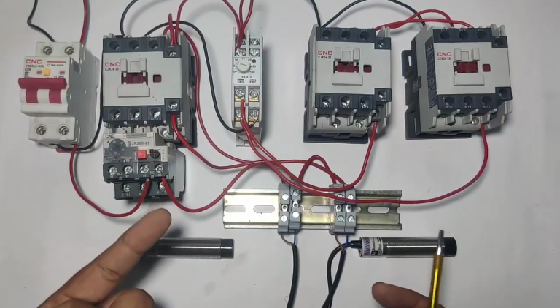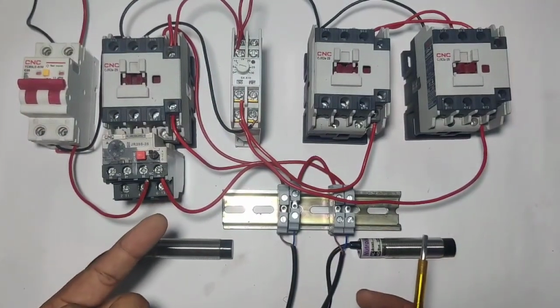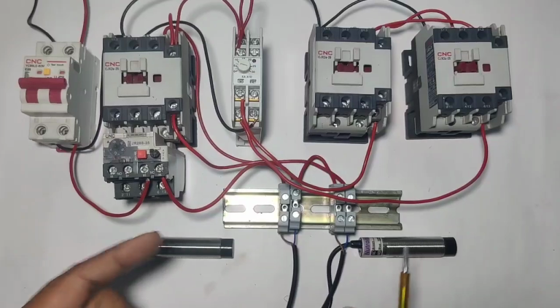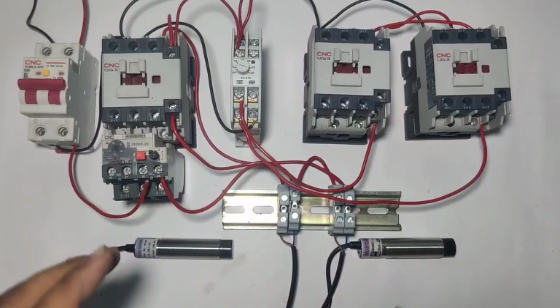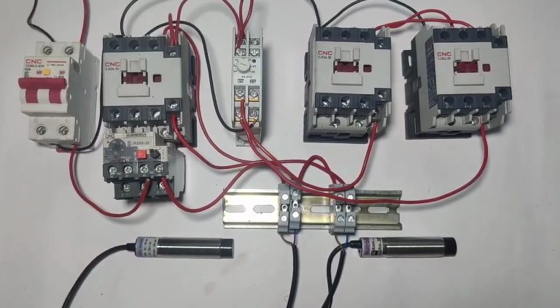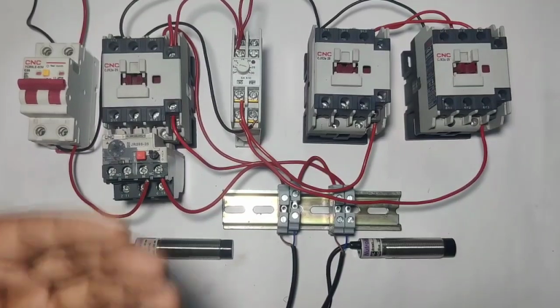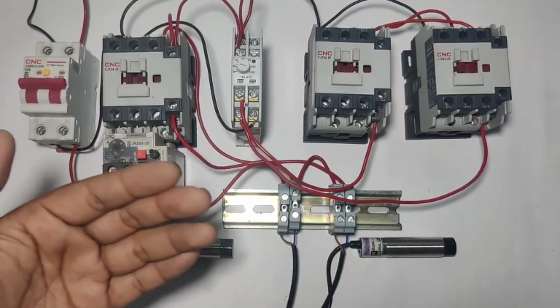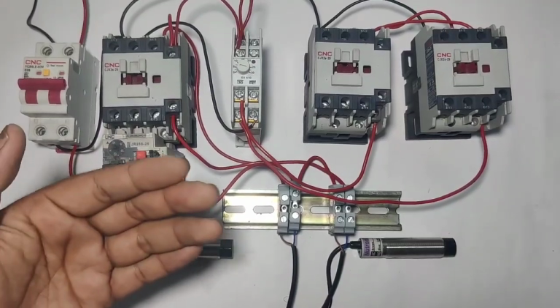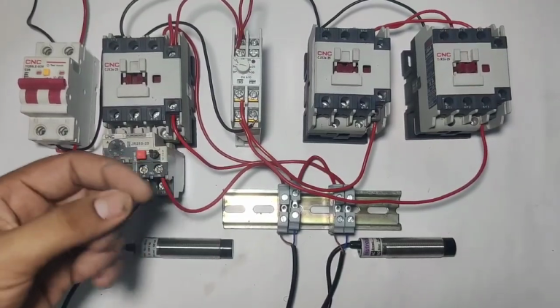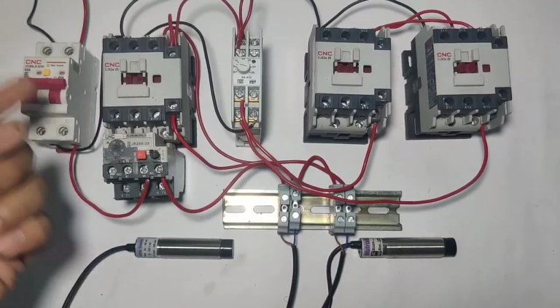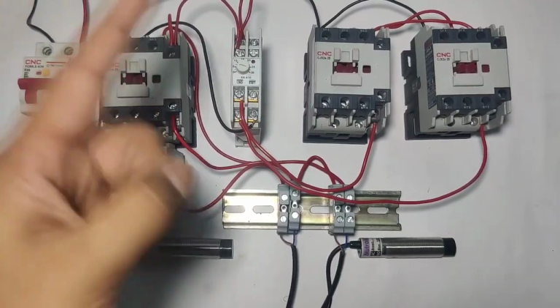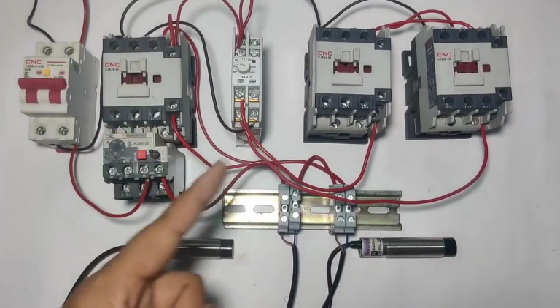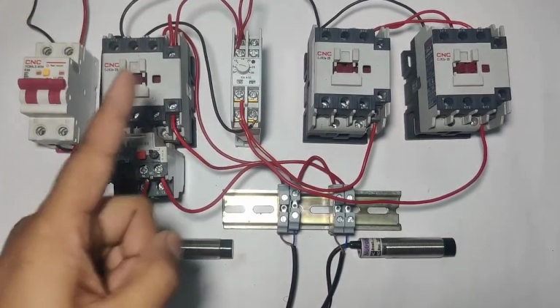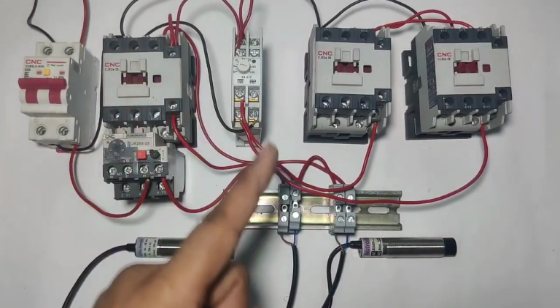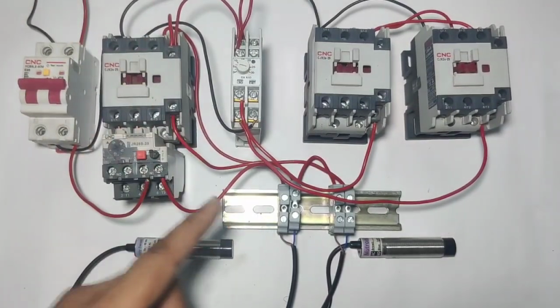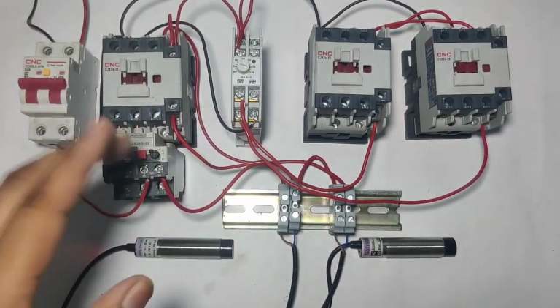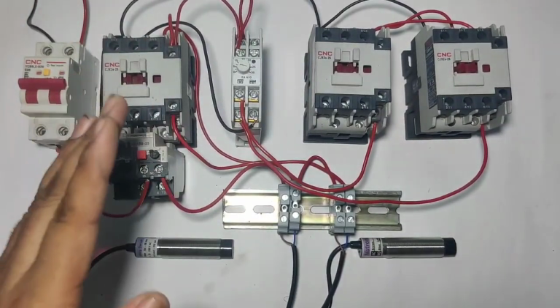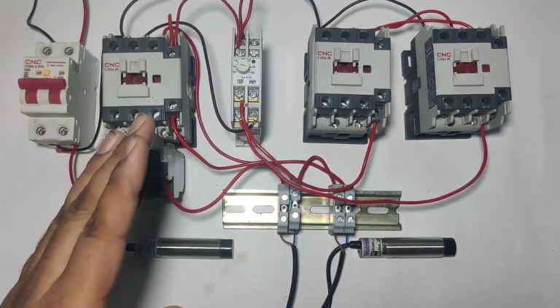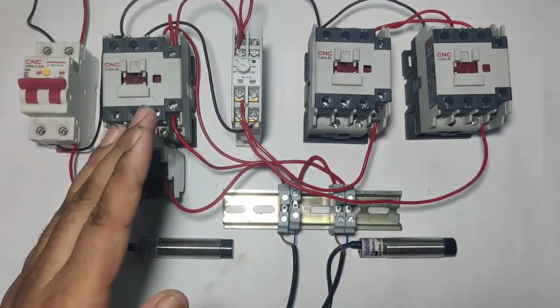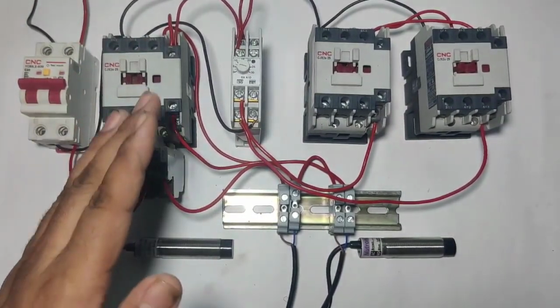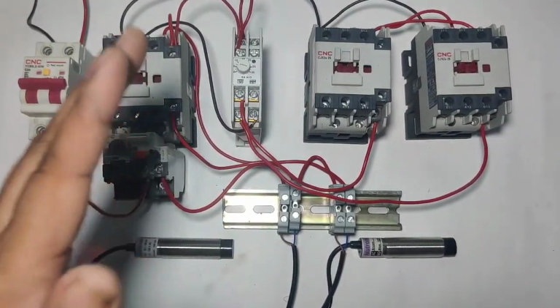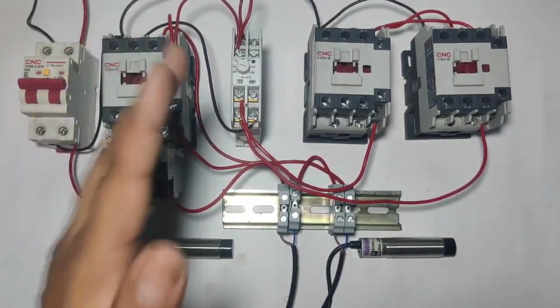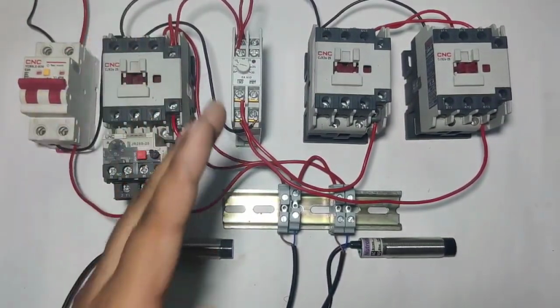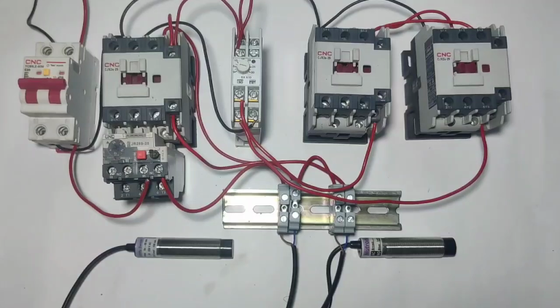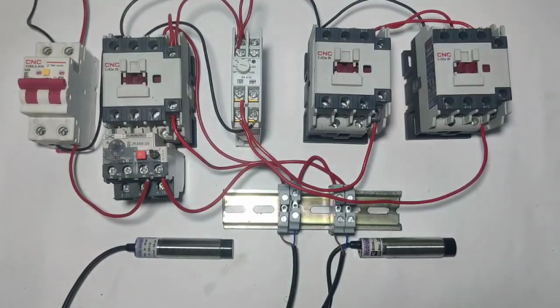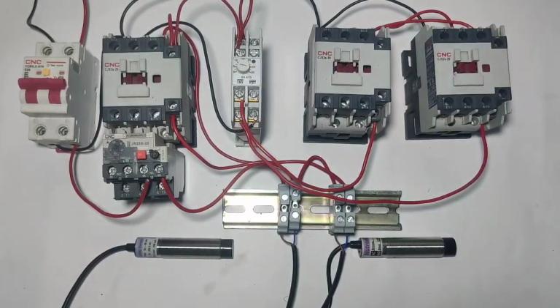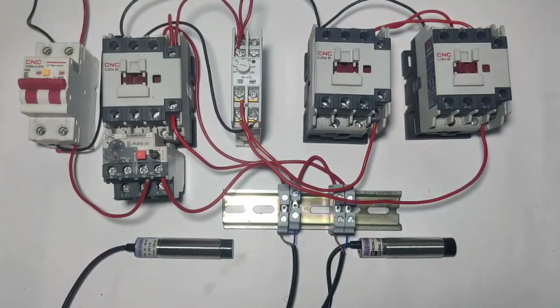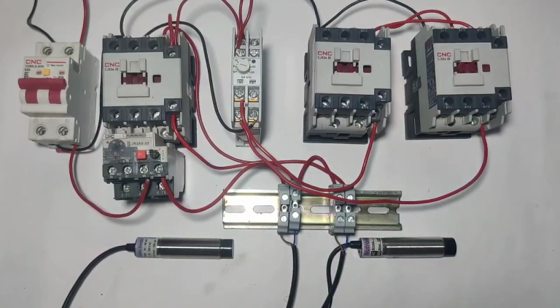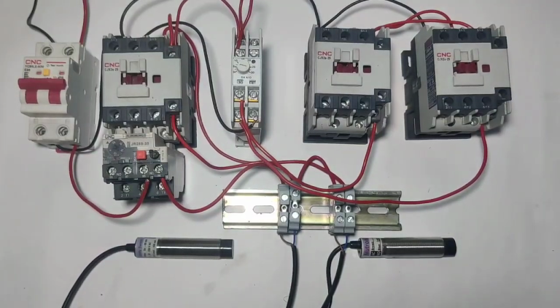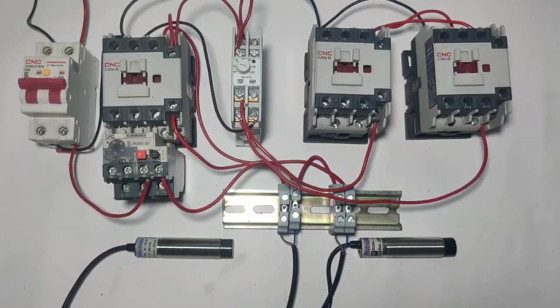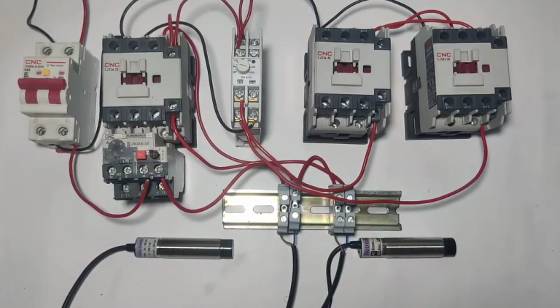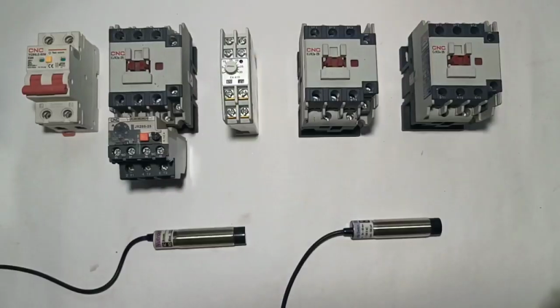If you want to stop the star delta starter, just press stop sensor. Now for this control wiring, which component is required?